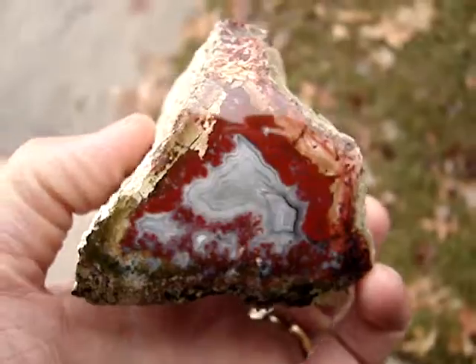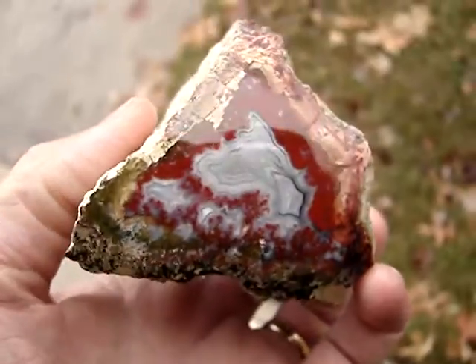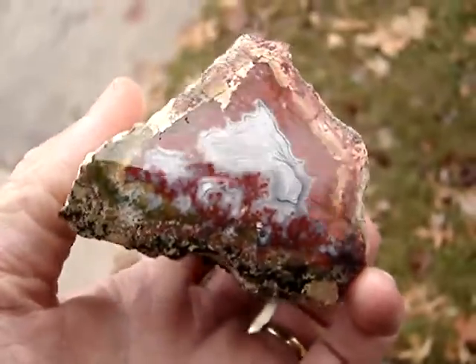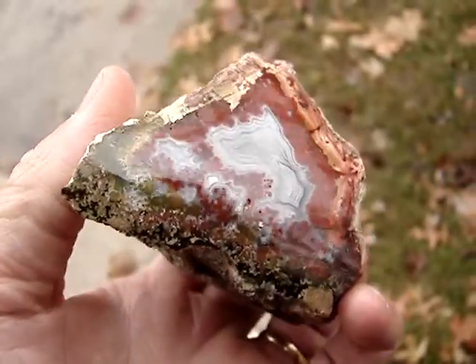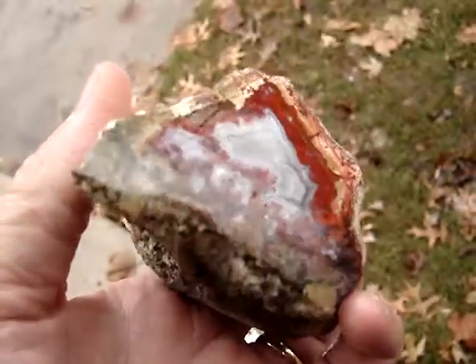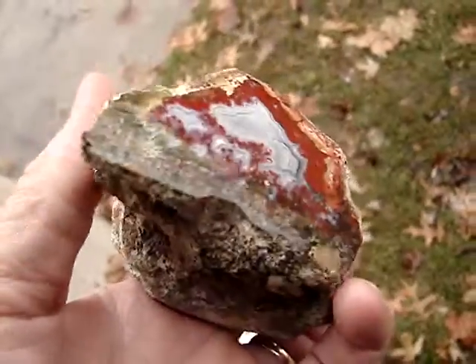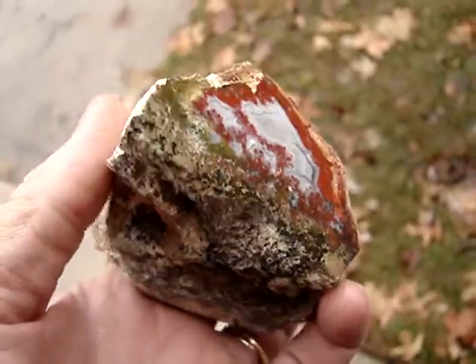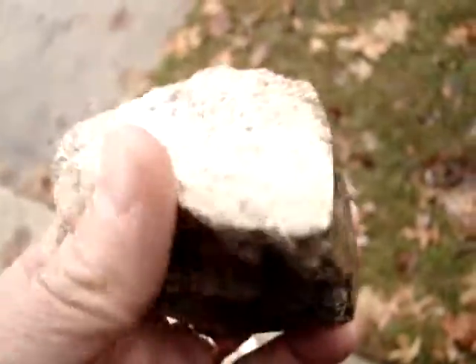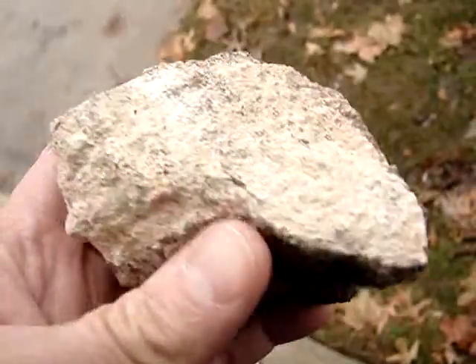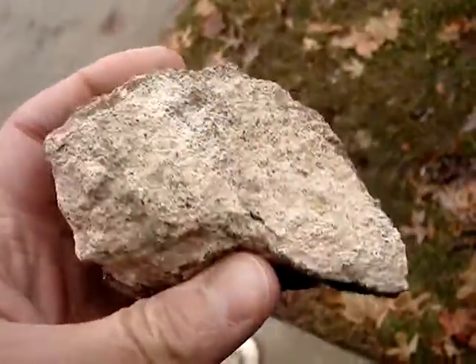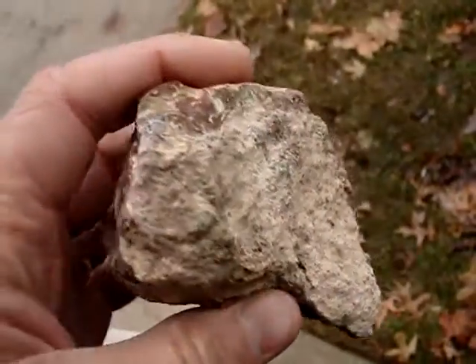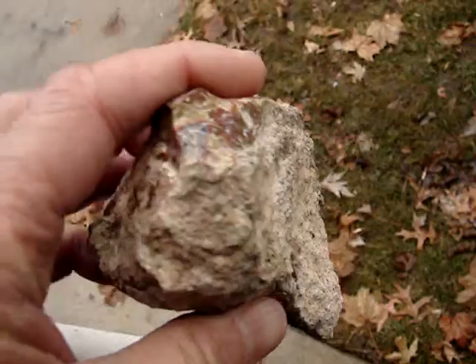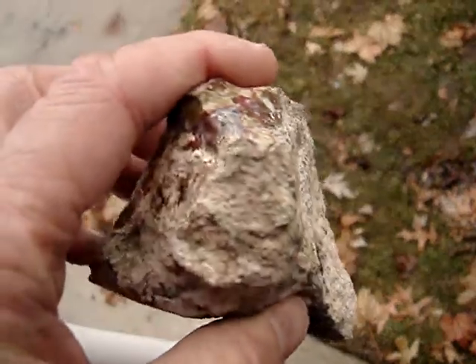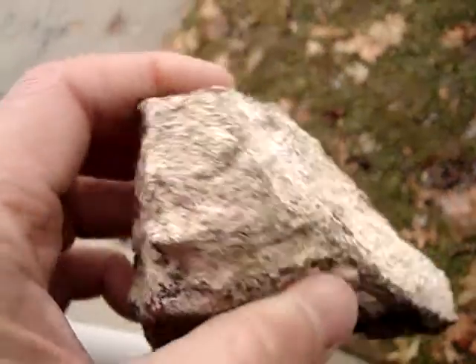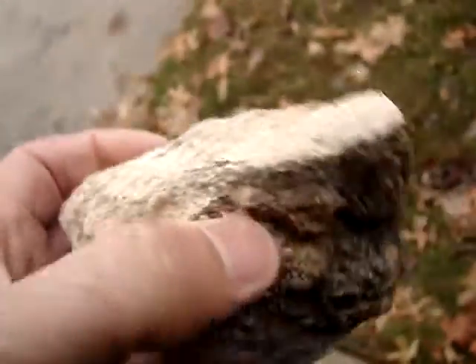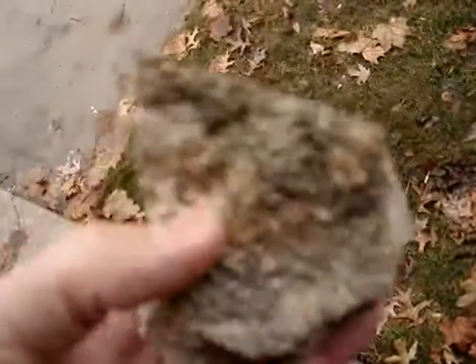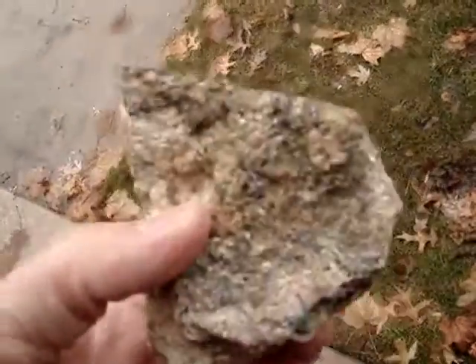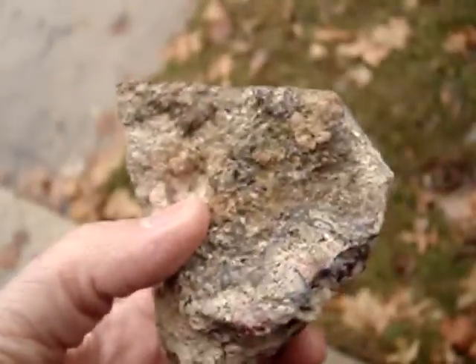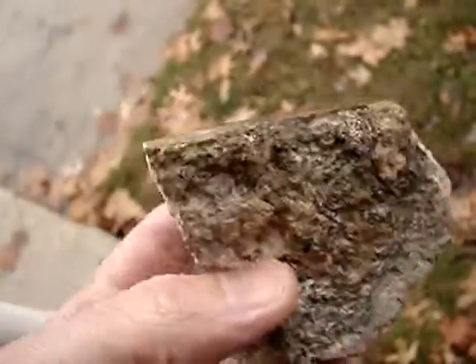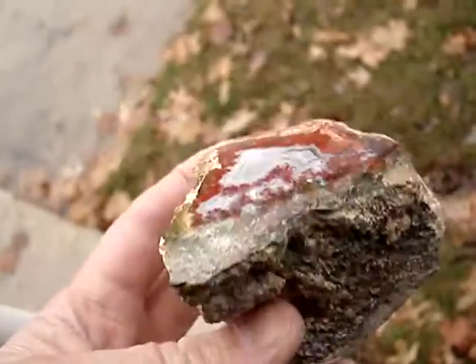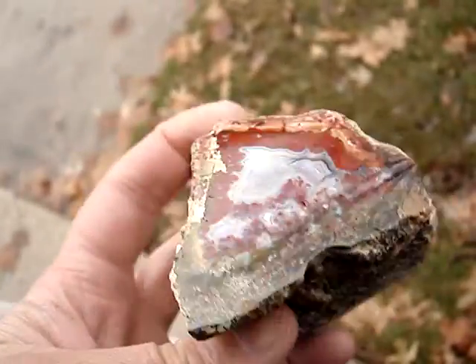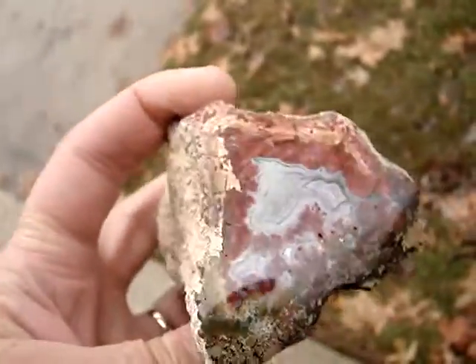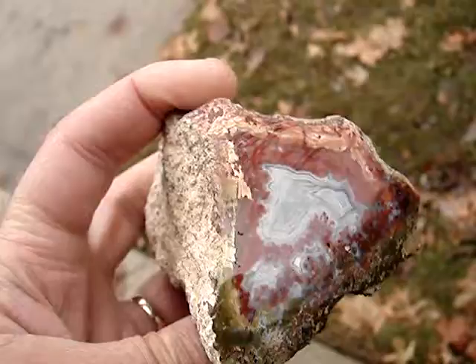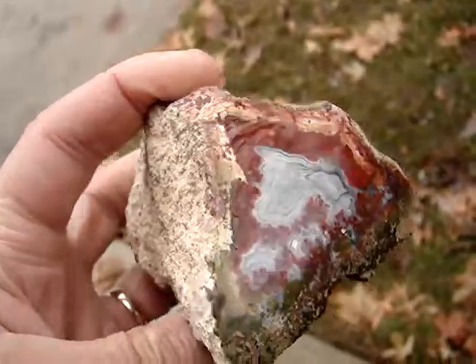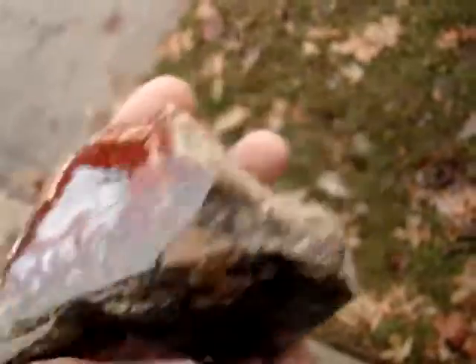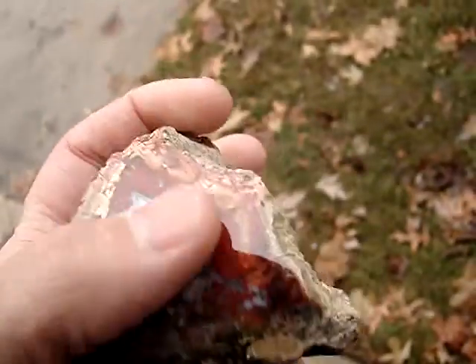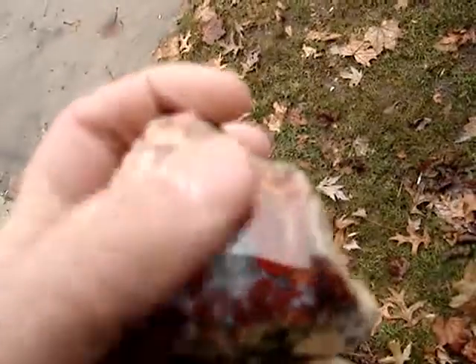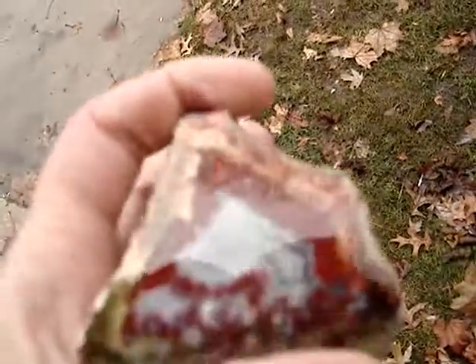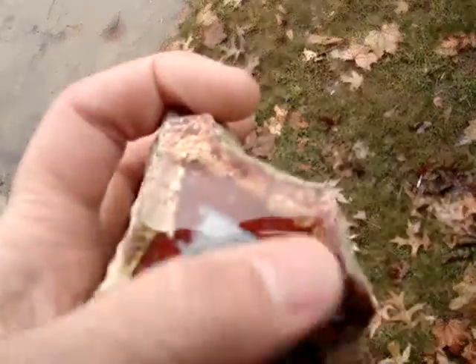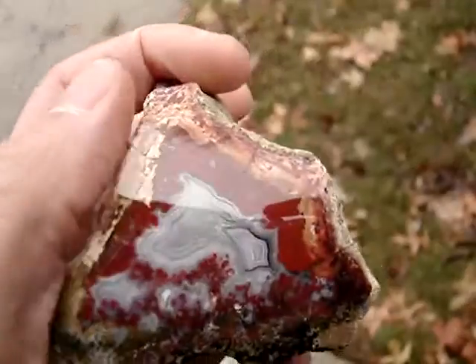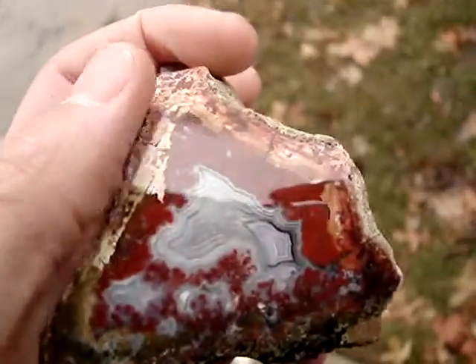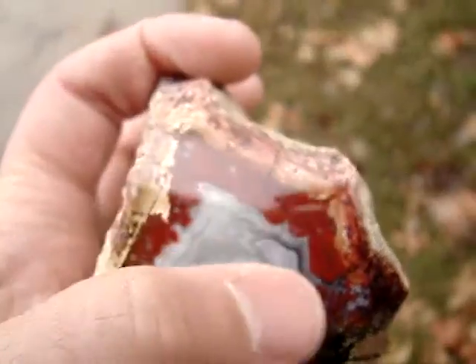Here's something a little different for you. This is Brenda Agate out of Arizona. I got some rough from Jake Jacobitz and cut this piece and polished it up. It came out really nice — I was really happy with how the polish came out.